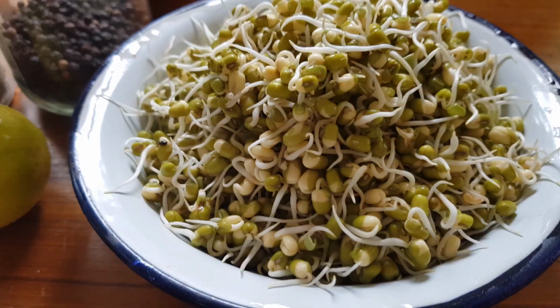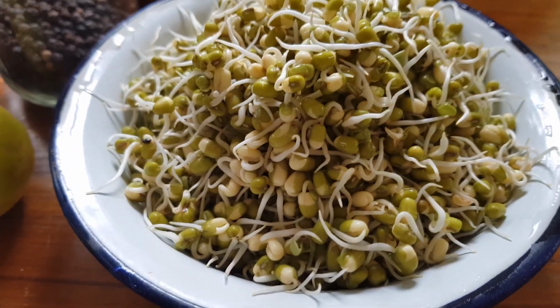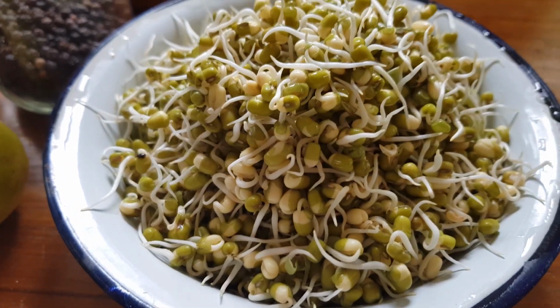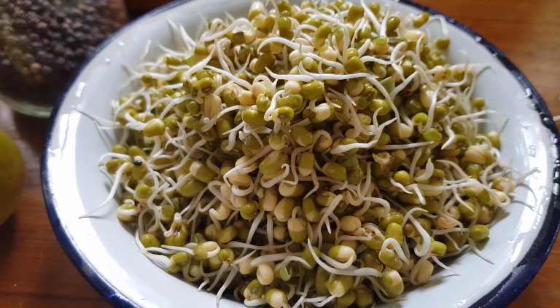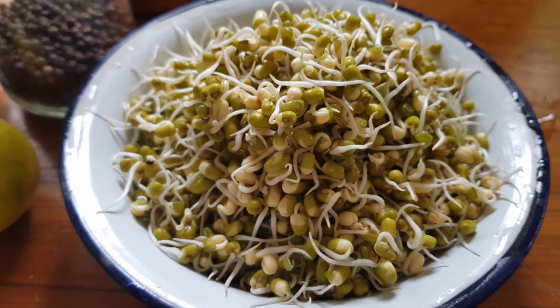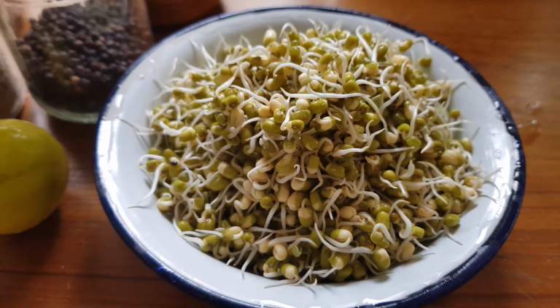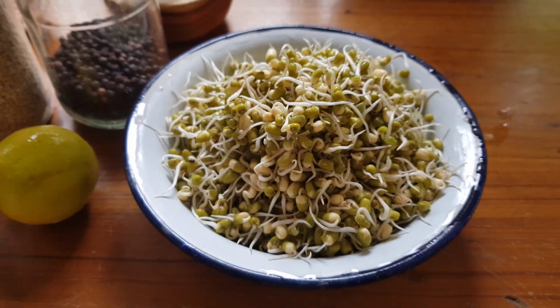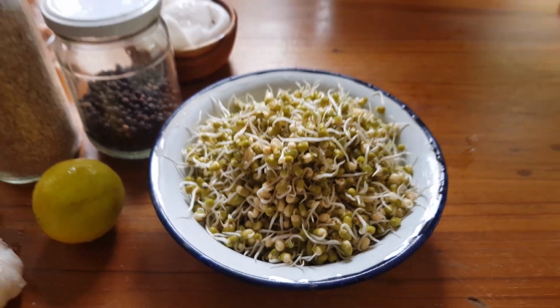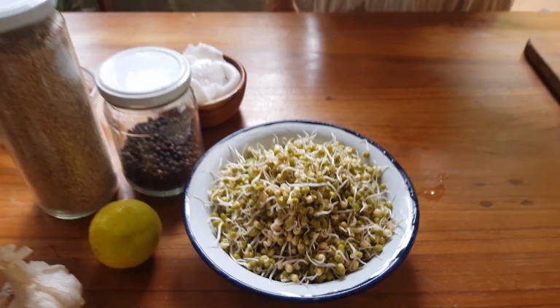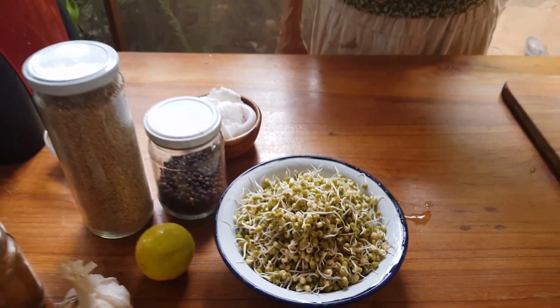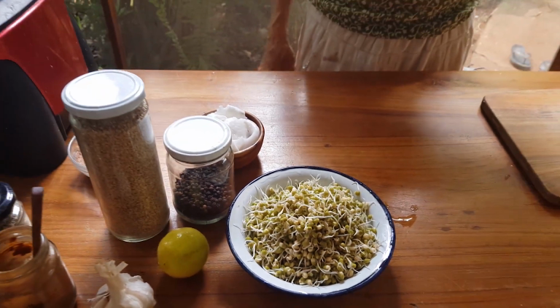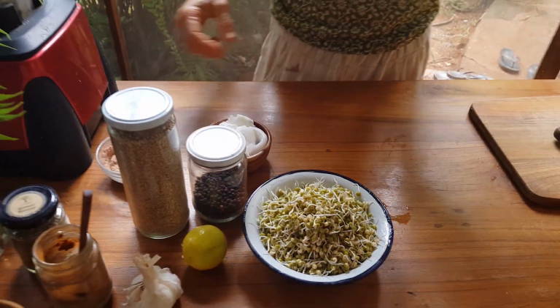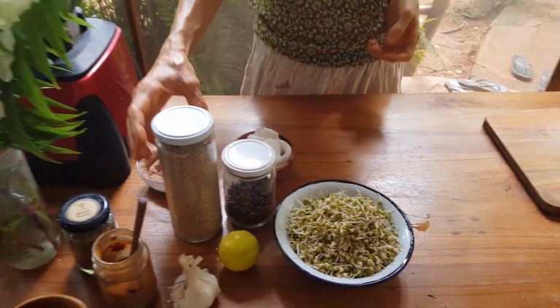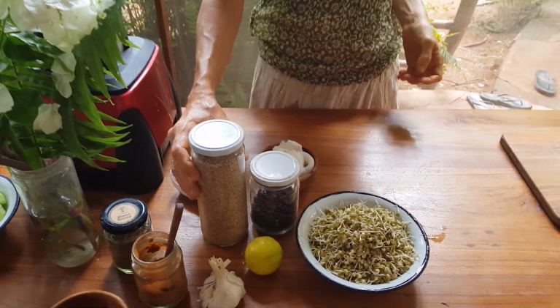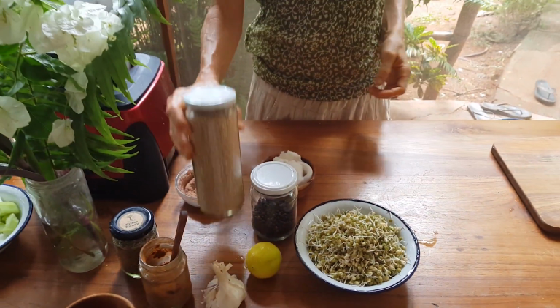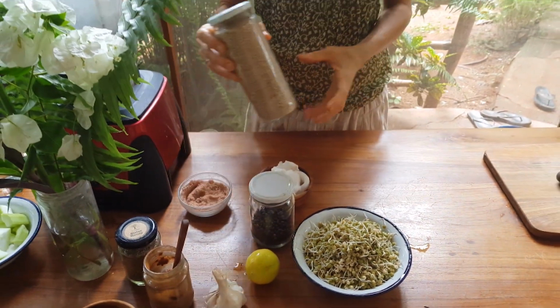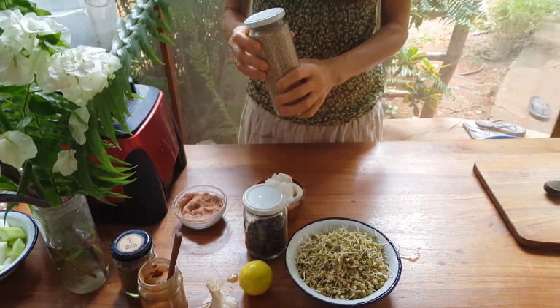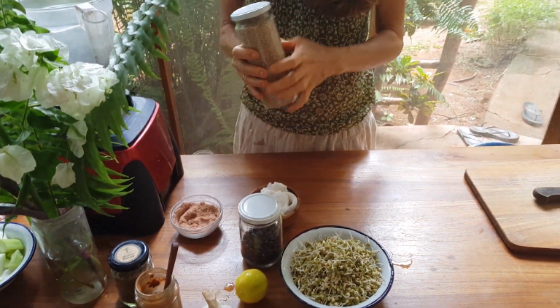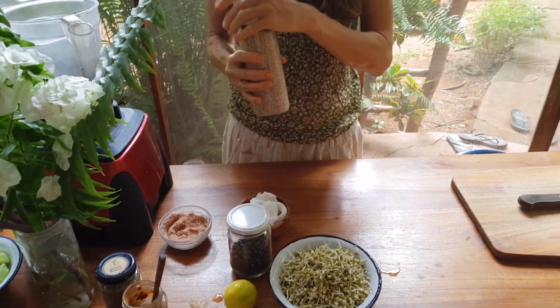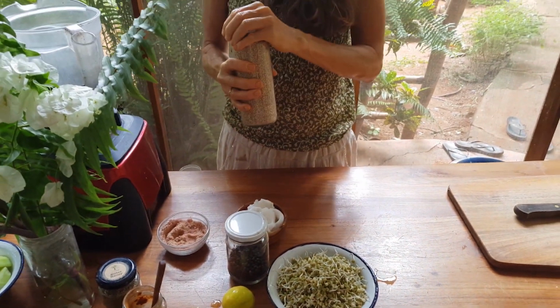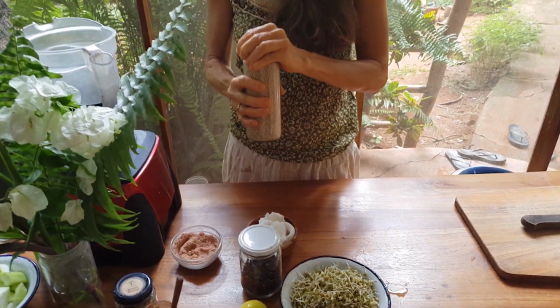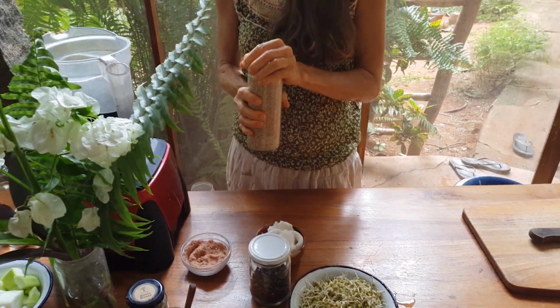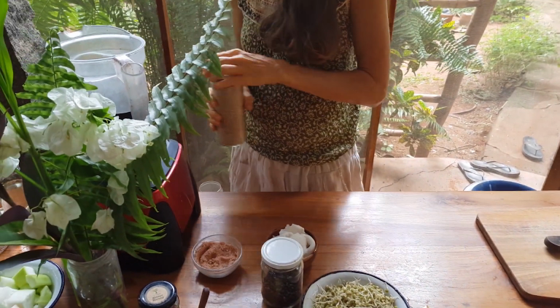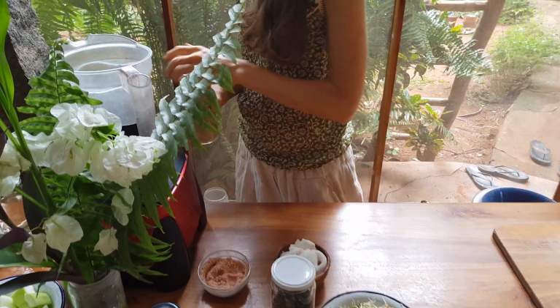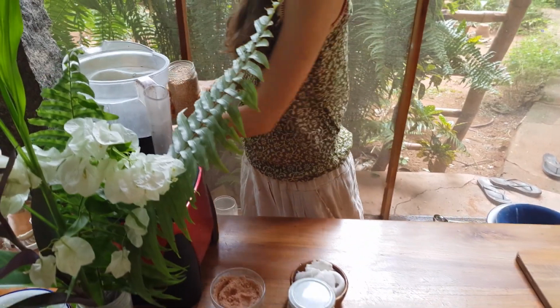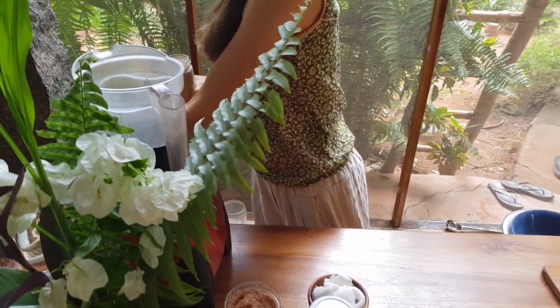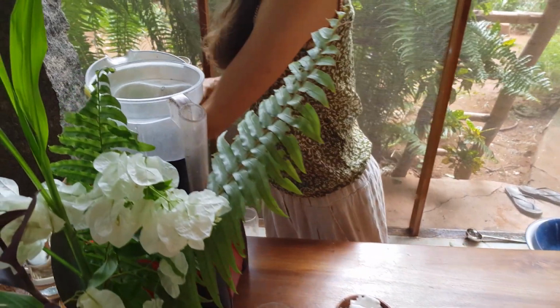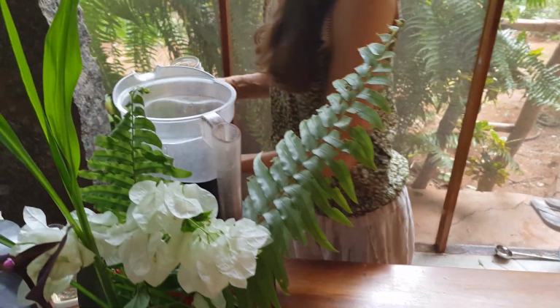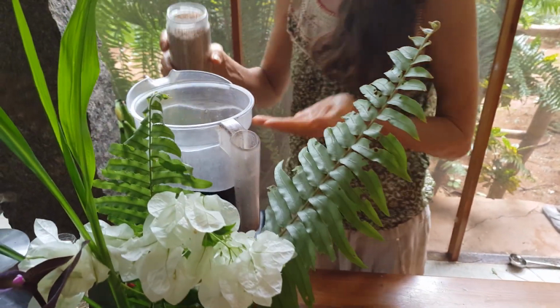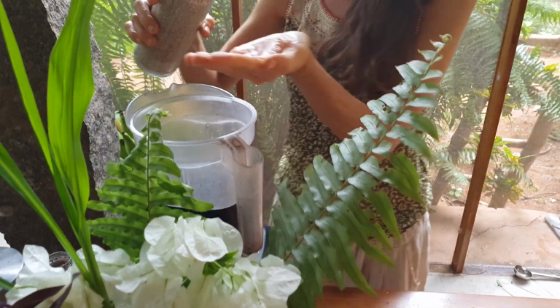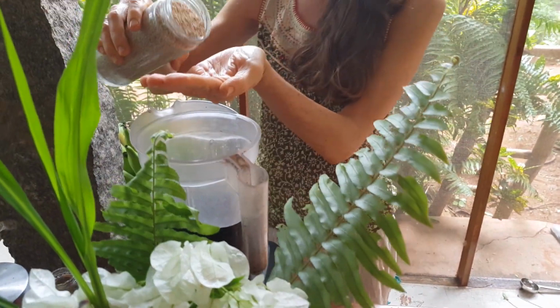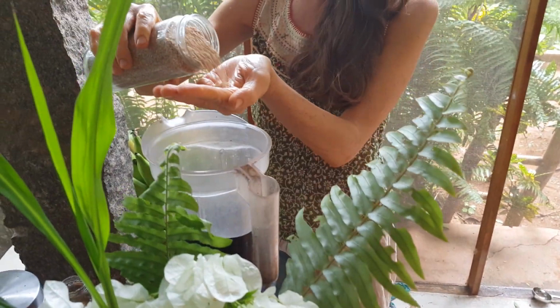Here it is warm and humid and sprouting them goes really fast. If you live in a colder place you may need to rinse them one more time and let them sit for another eight hours.